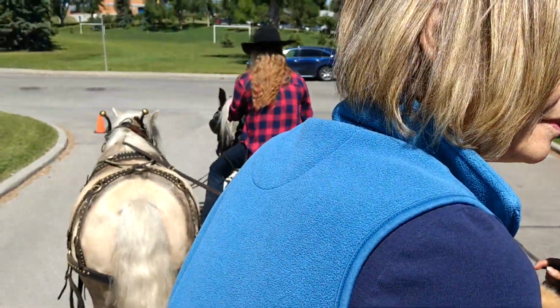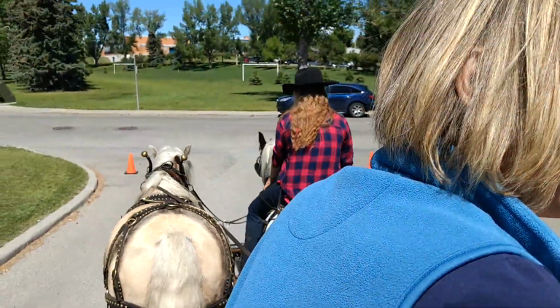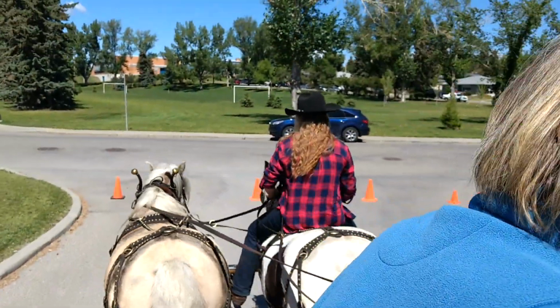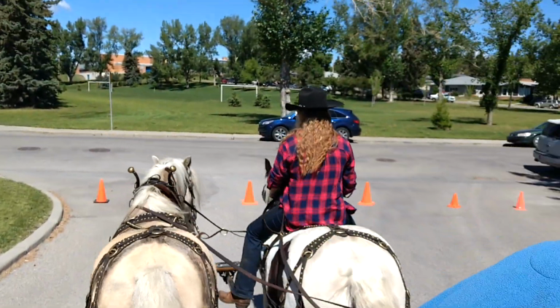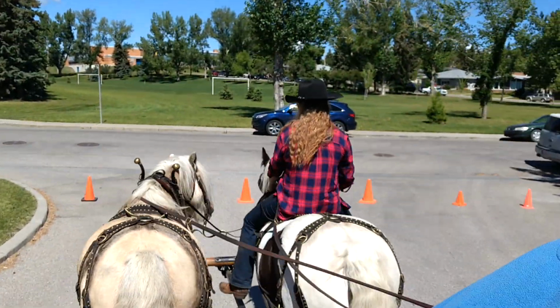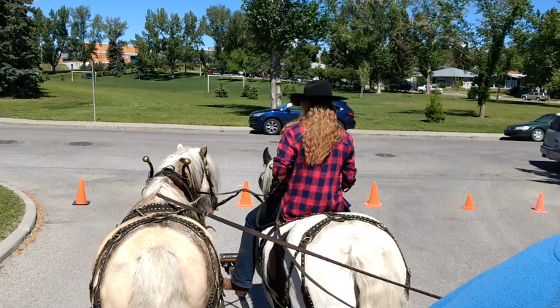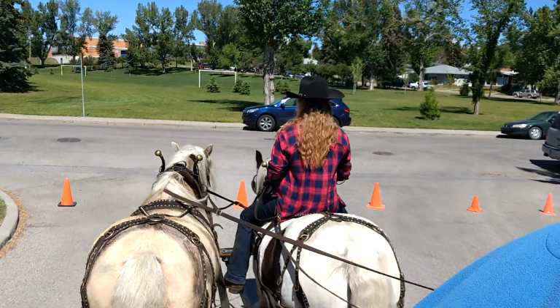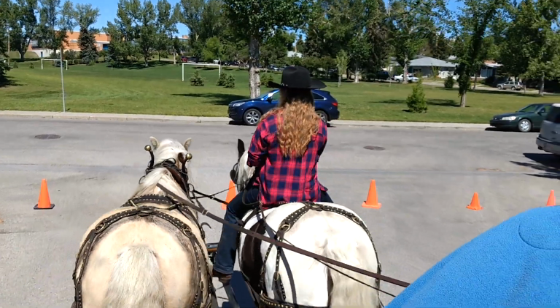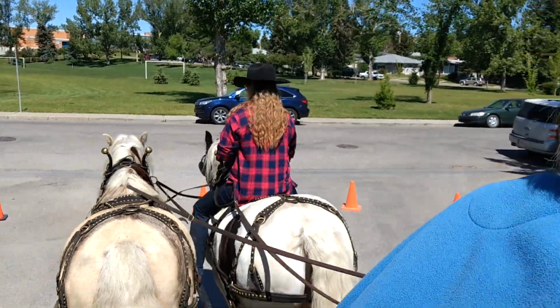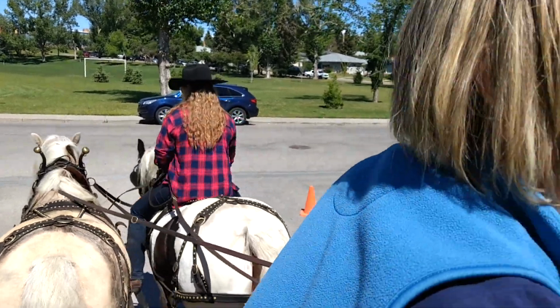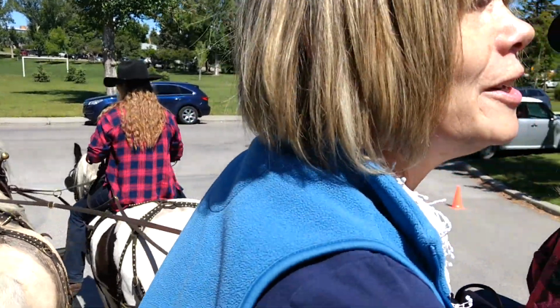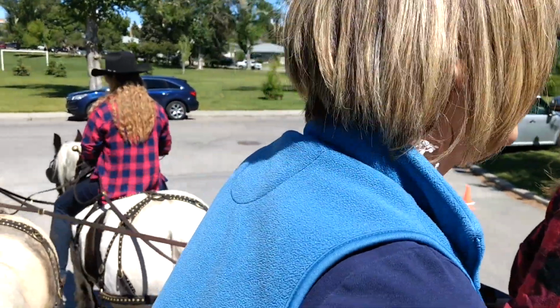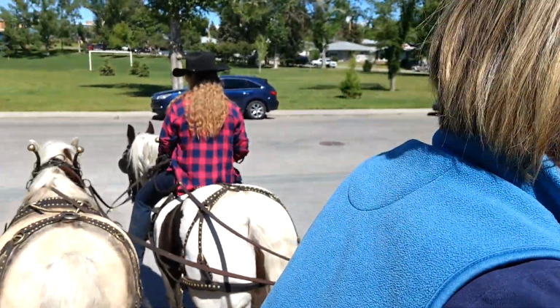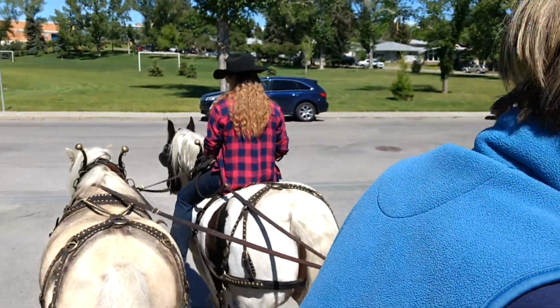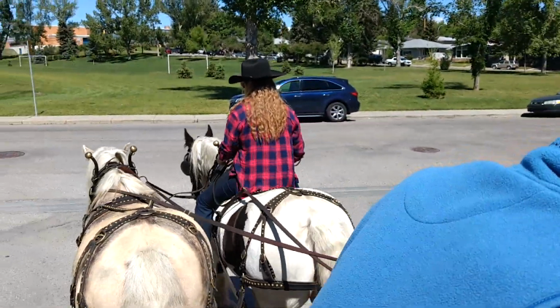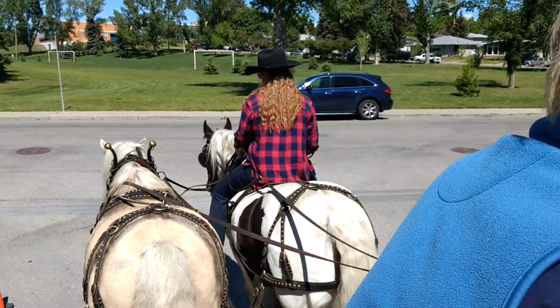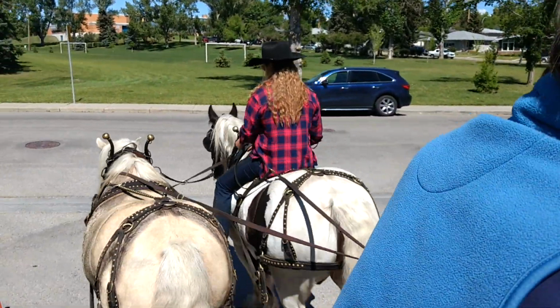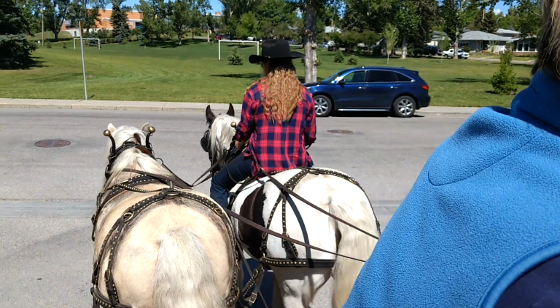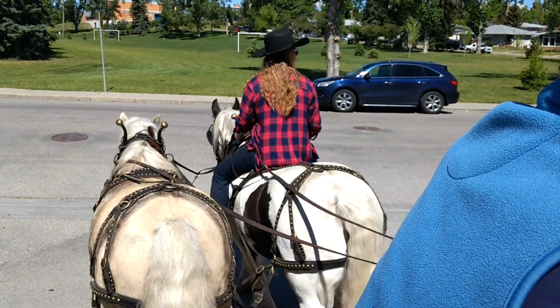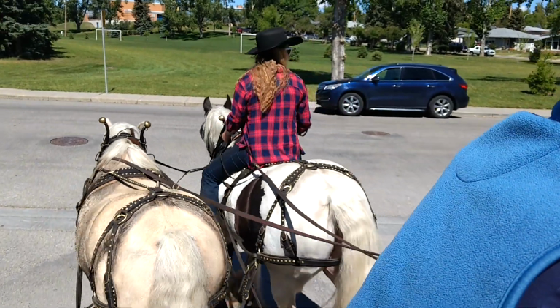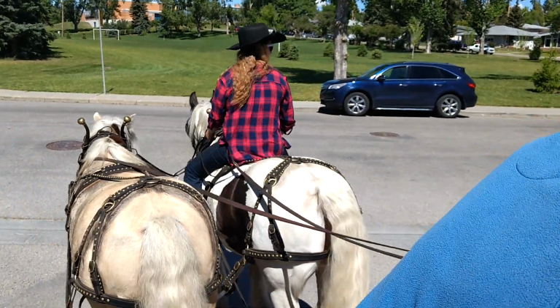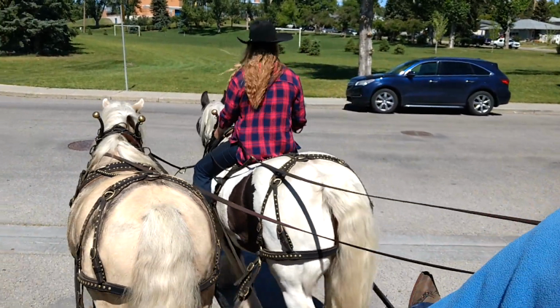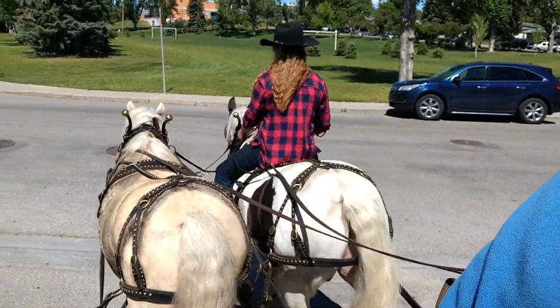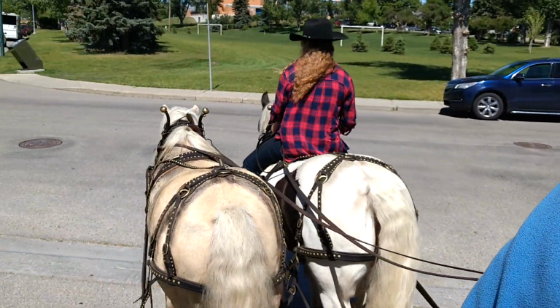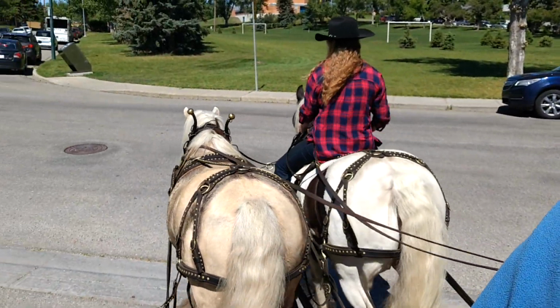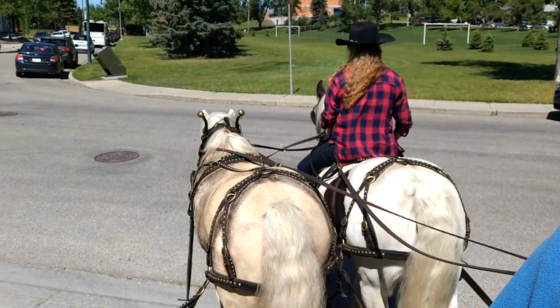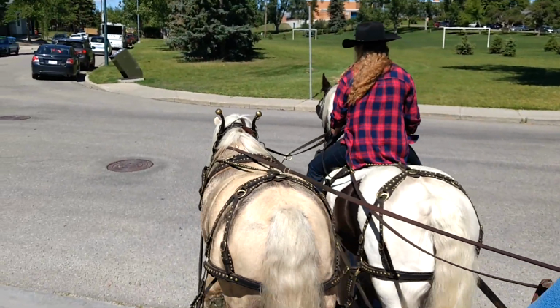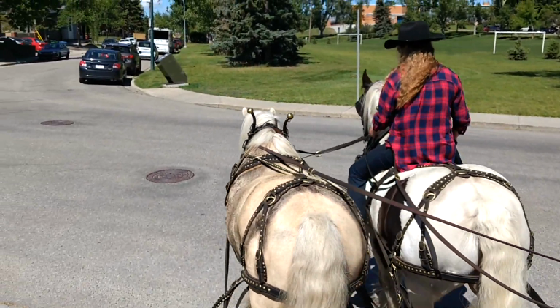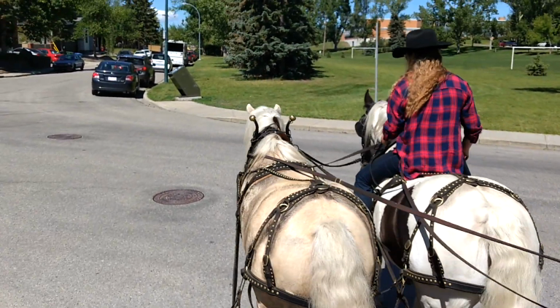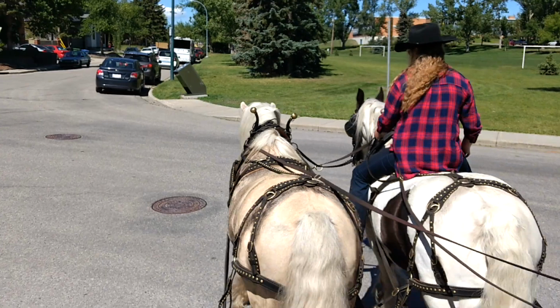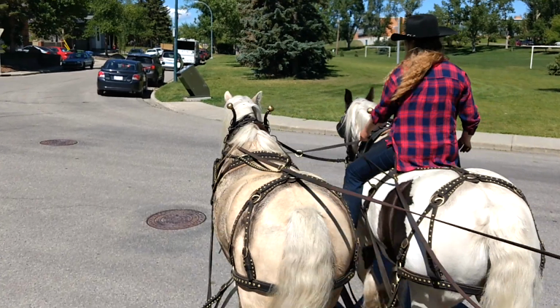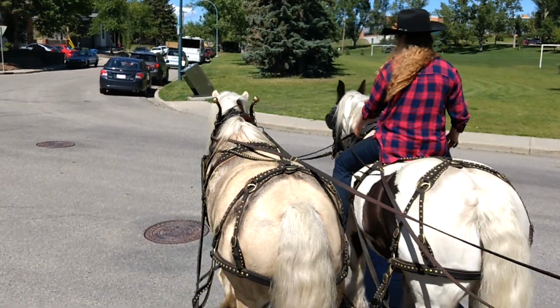Is this your first wagon ride? Is it? No? I've ridden before. Have you been on a wagon ride before? Yeah, you've been on a wagon. I've been on one.